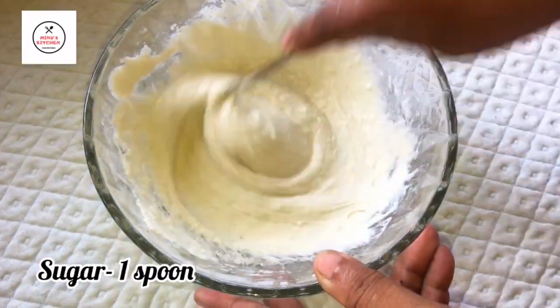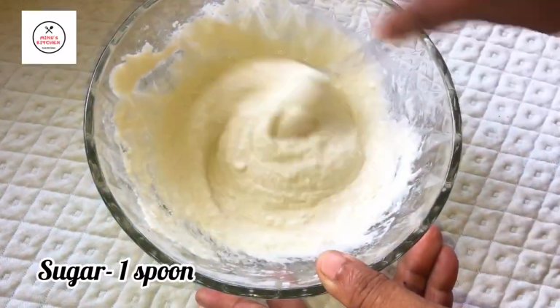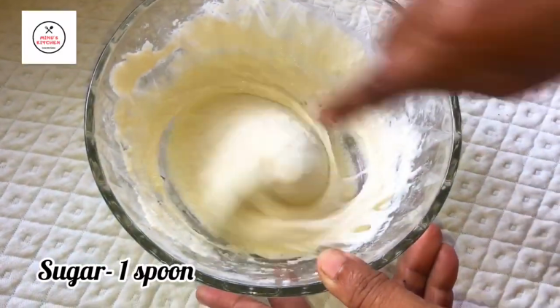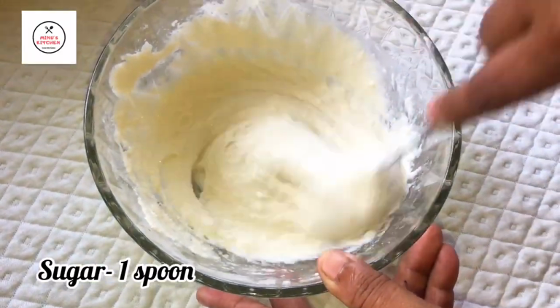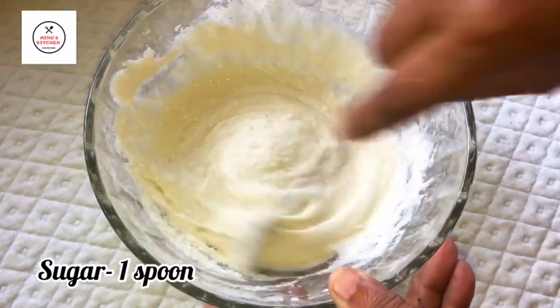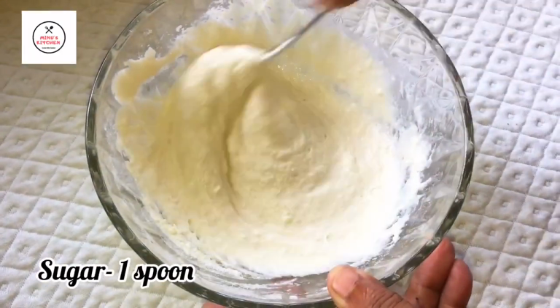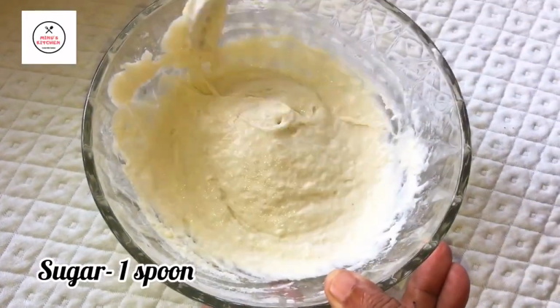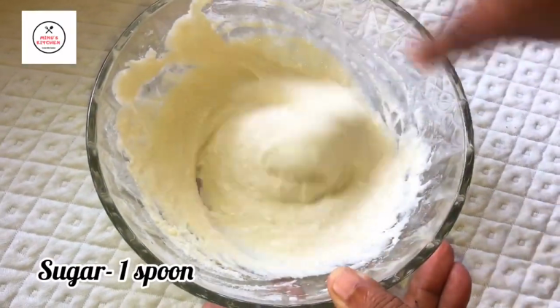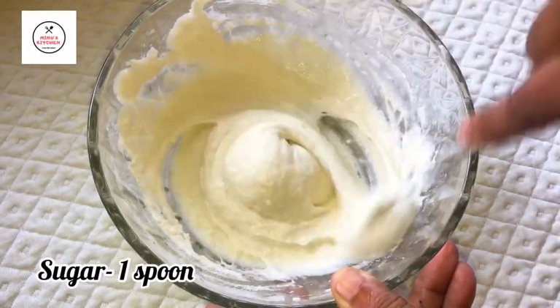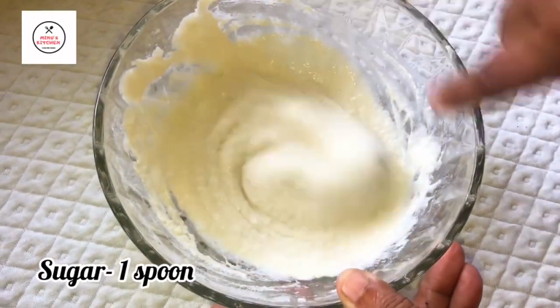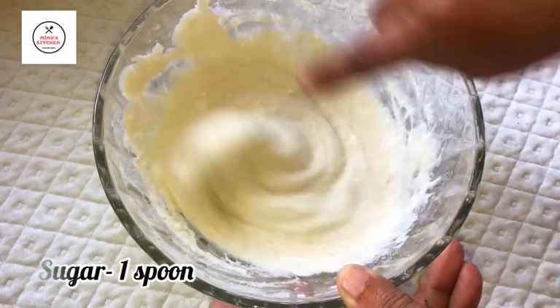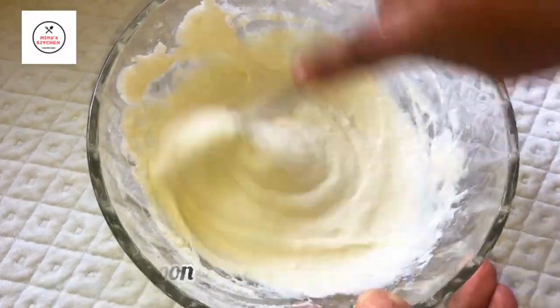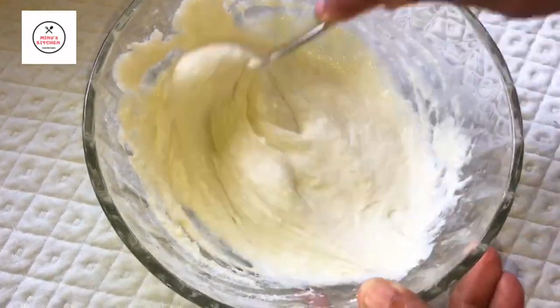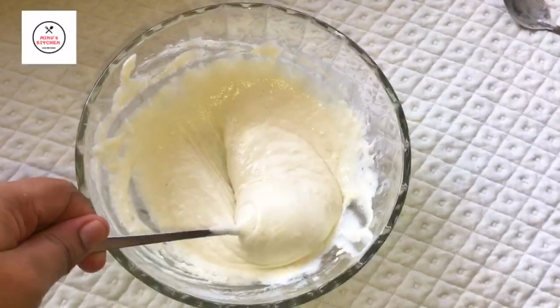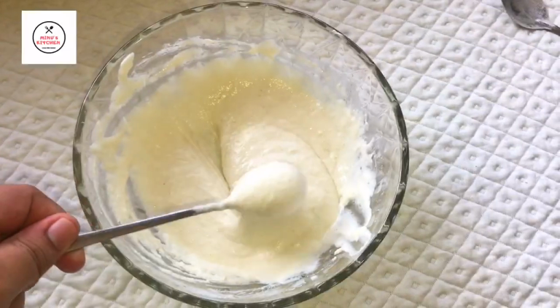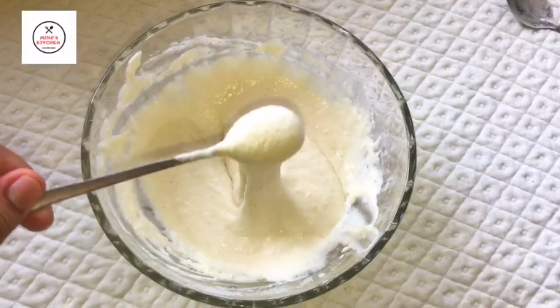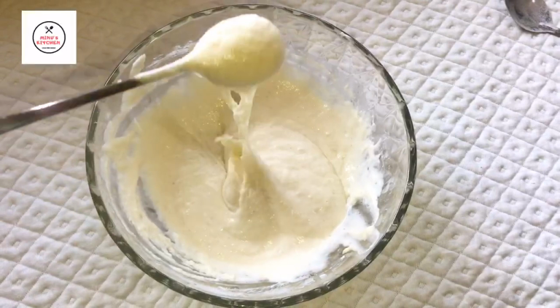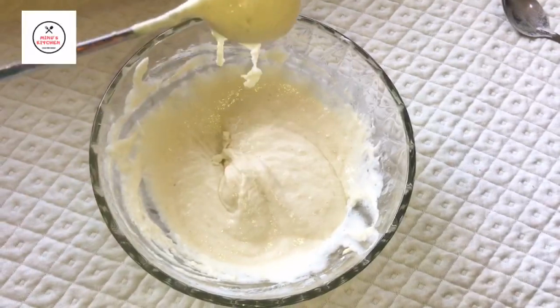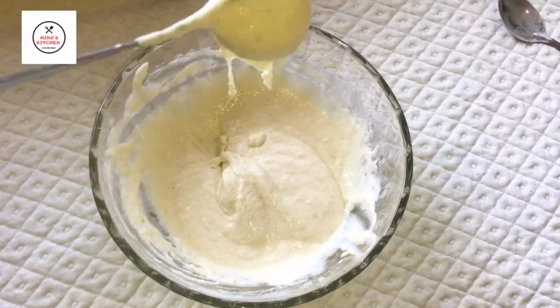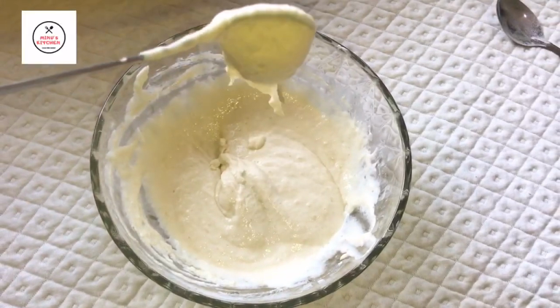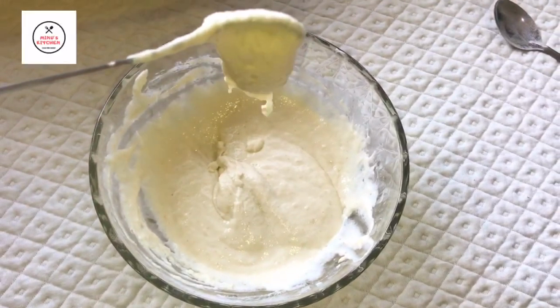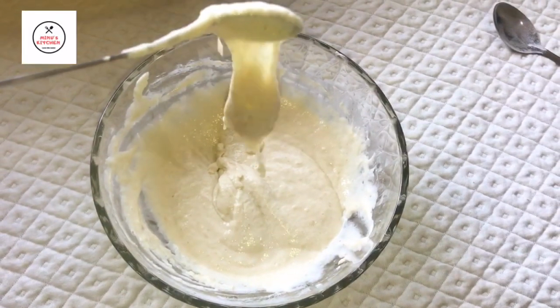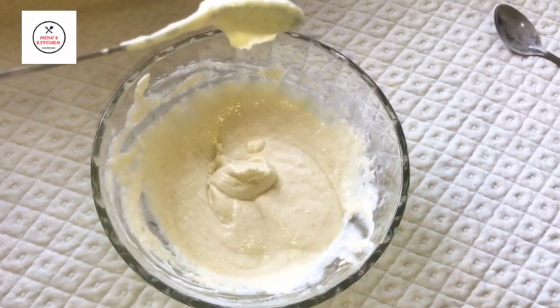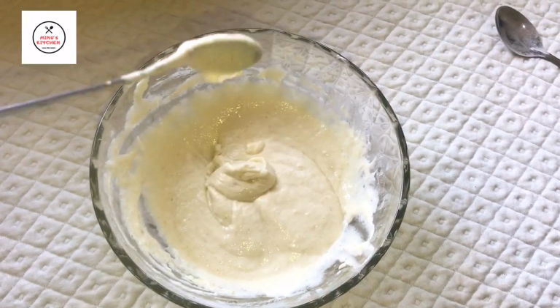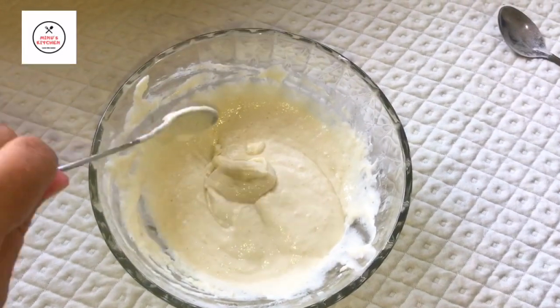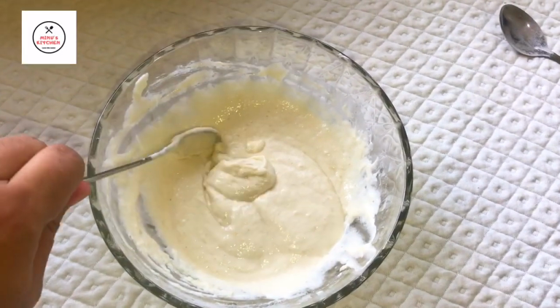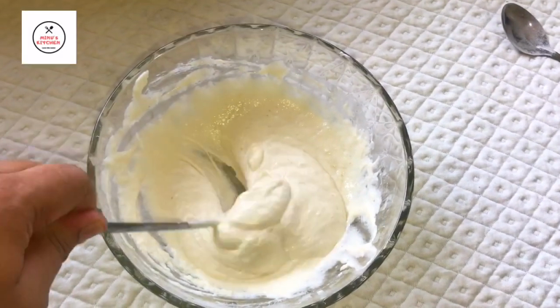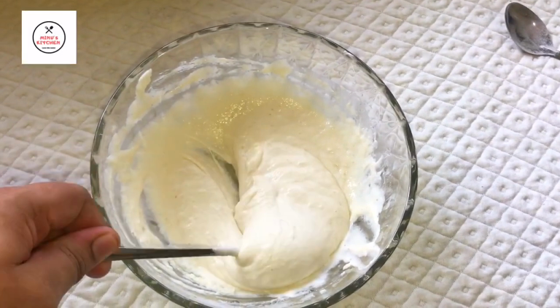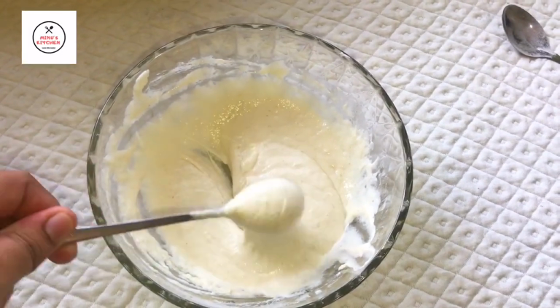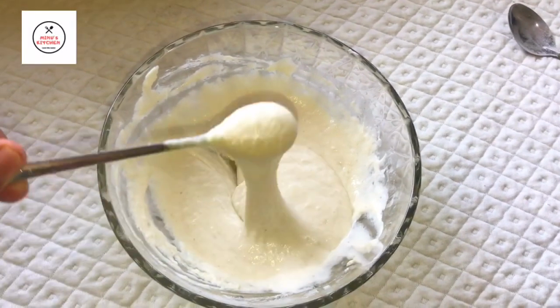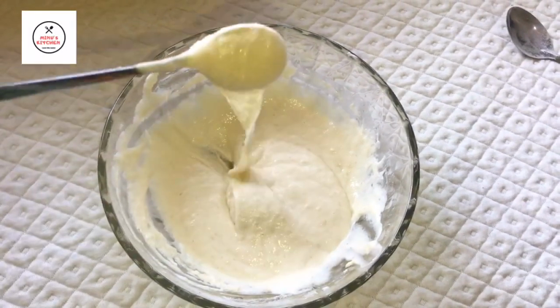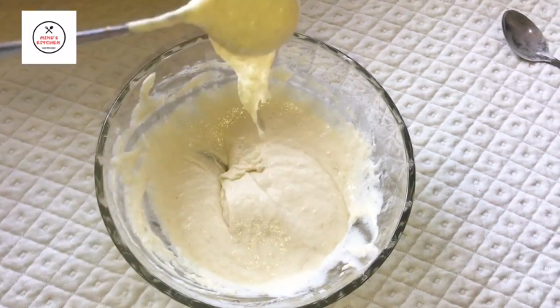We have to mix it with a sponge-like consistency — it should have a sticky, consistent texture — and then it will be ready.